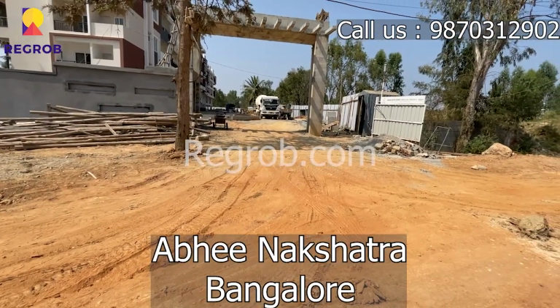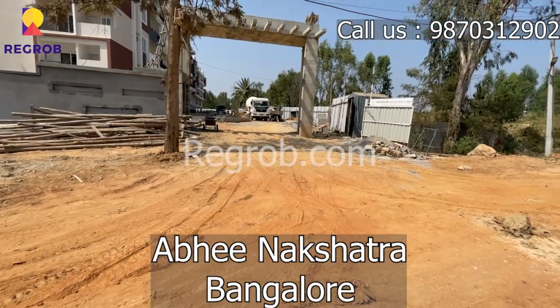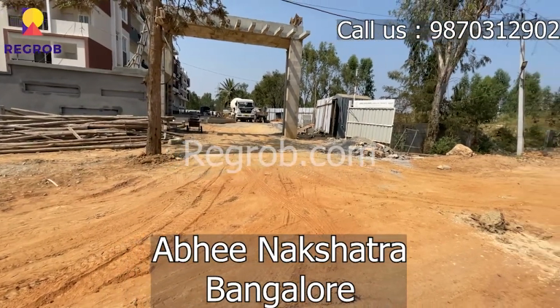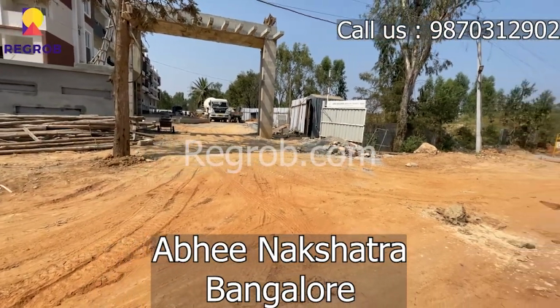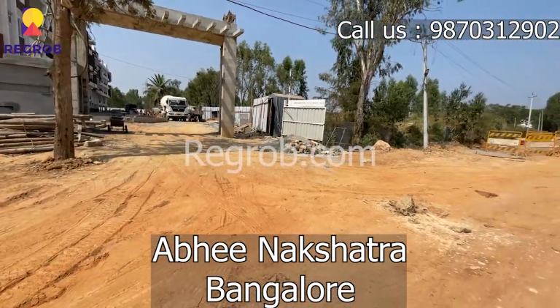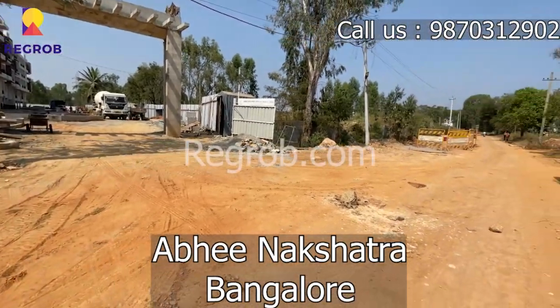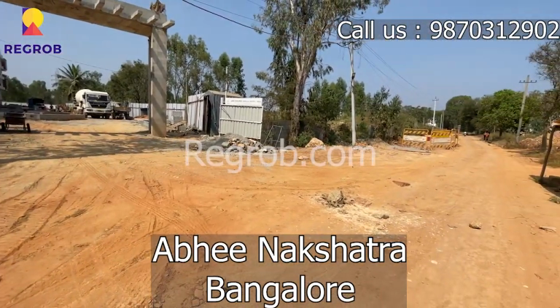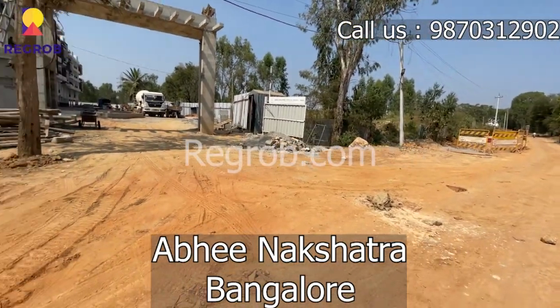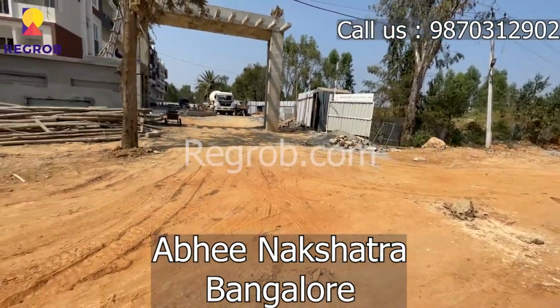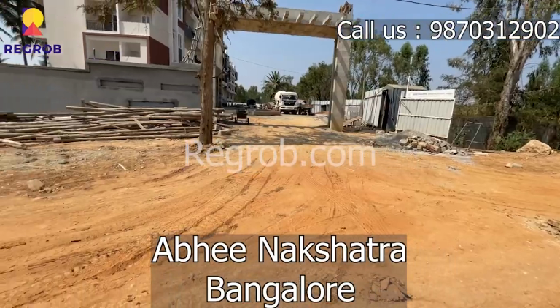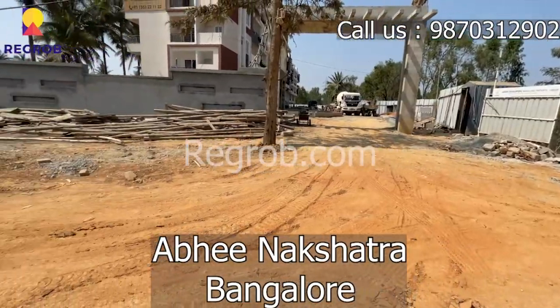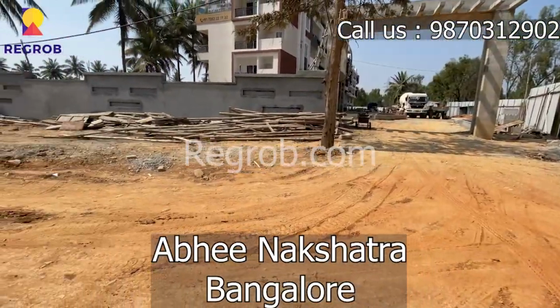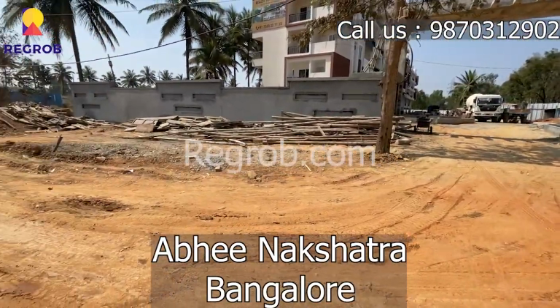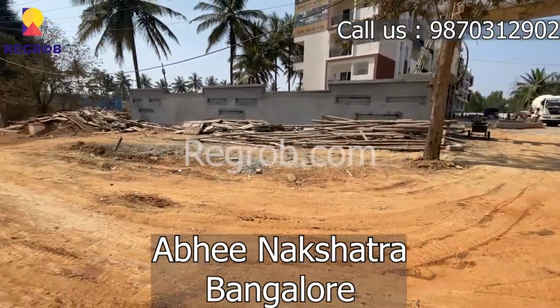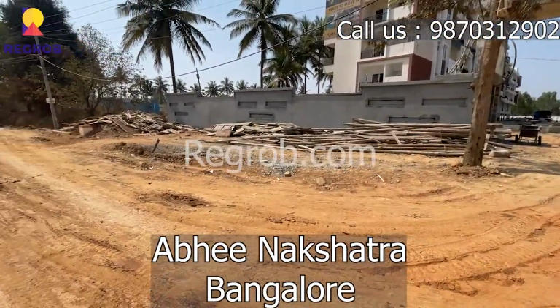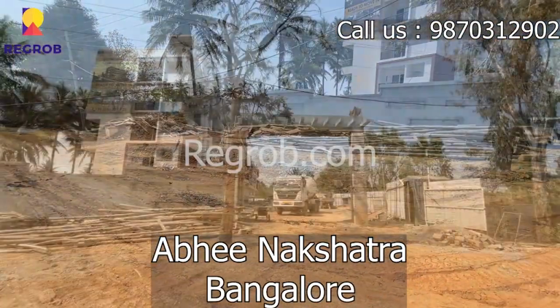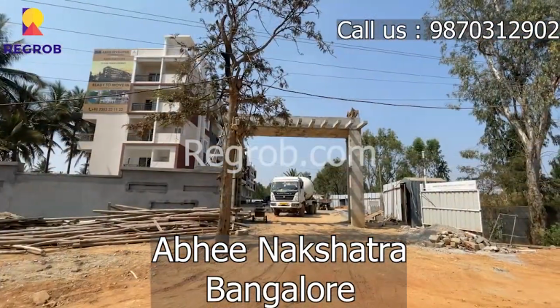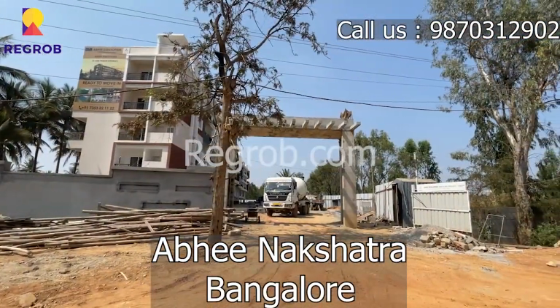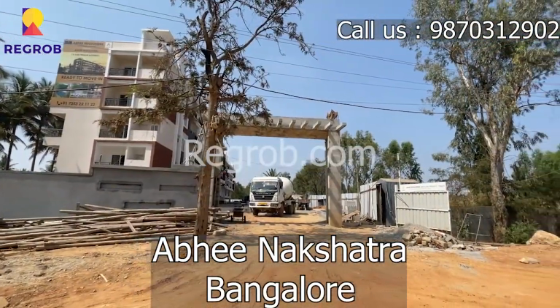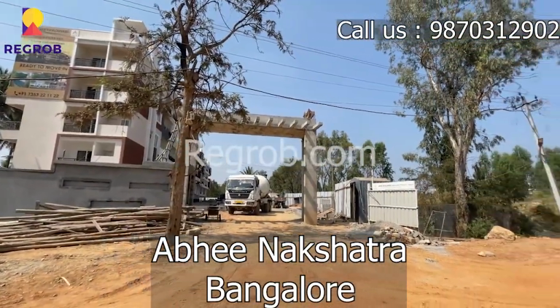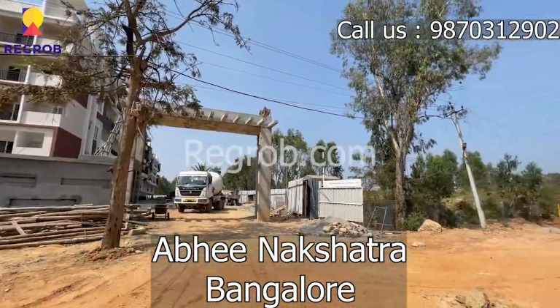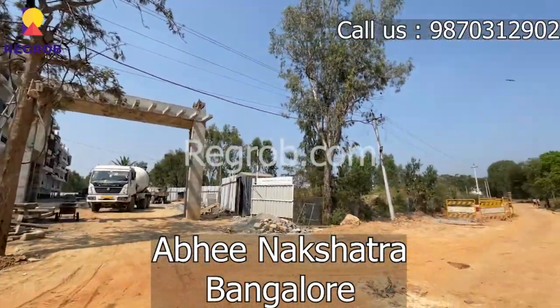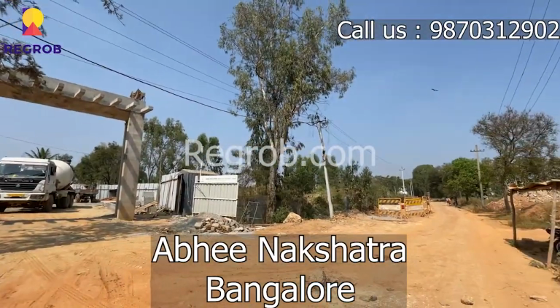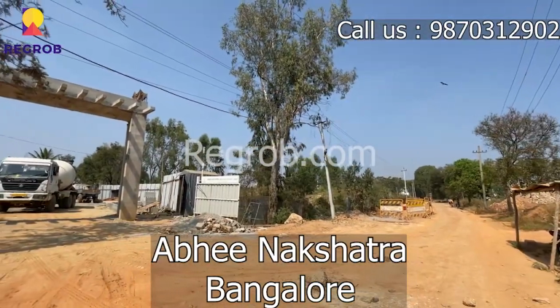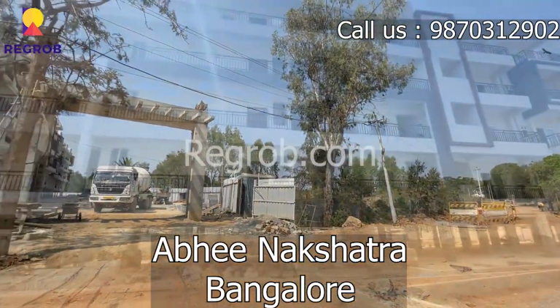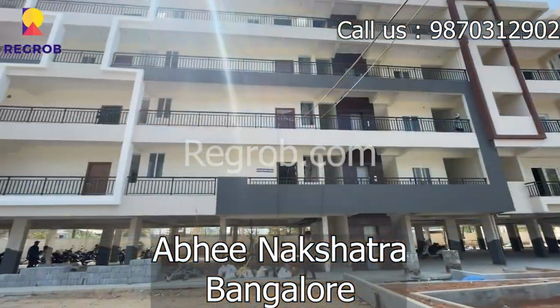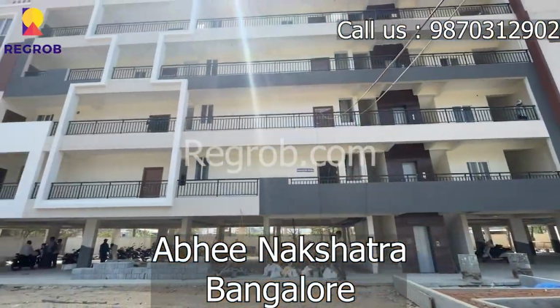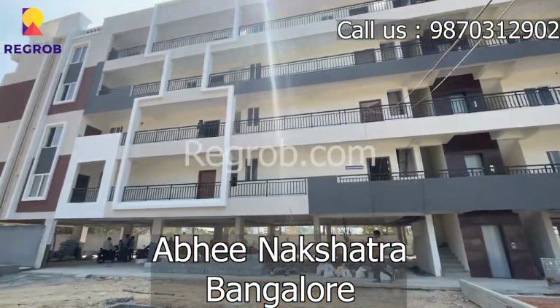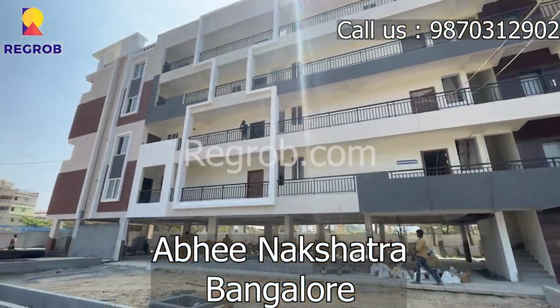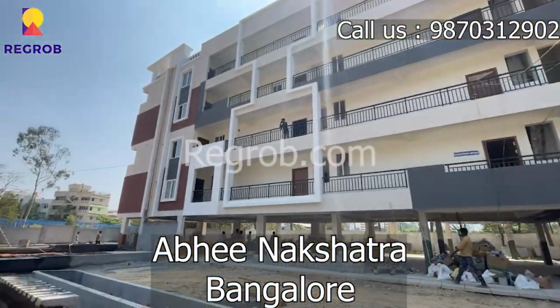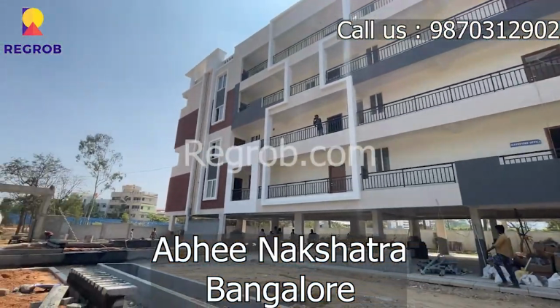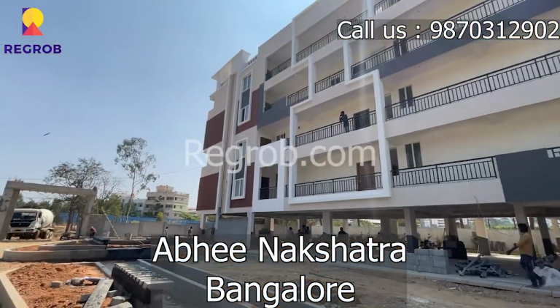An amazing project brought to you by Abhinakshatra, Bangalore. This is the road view towards Abhinakshatra and this is the front elevation. This is the front view of Abhinakshatra. Amazing infrastructure built.